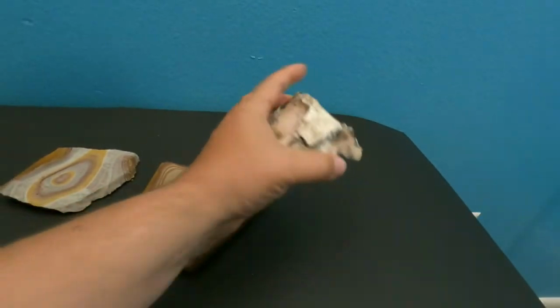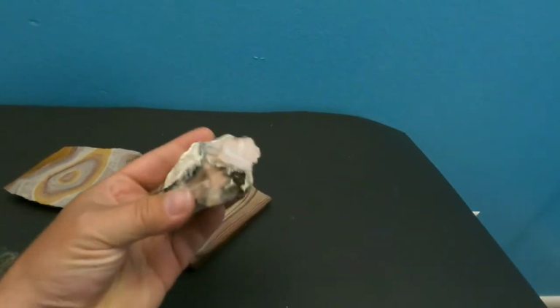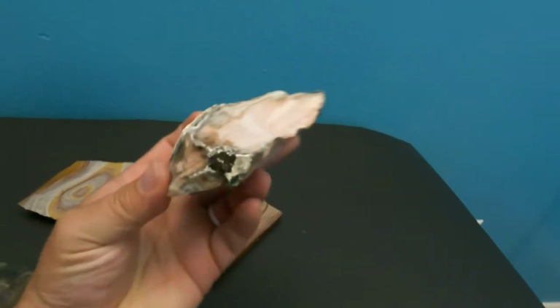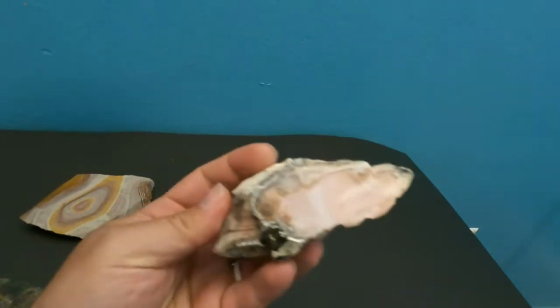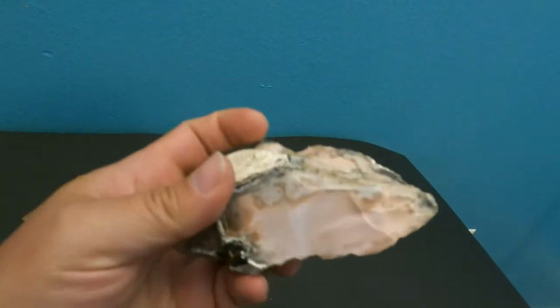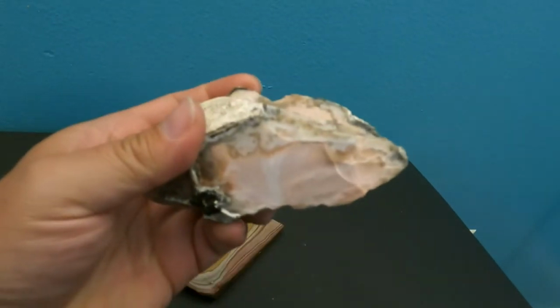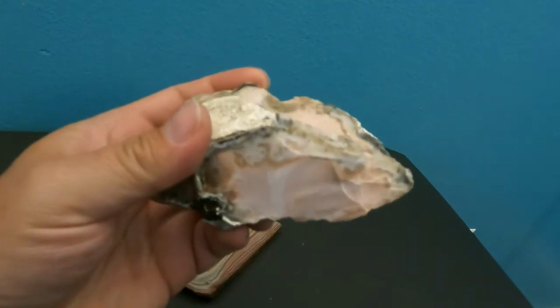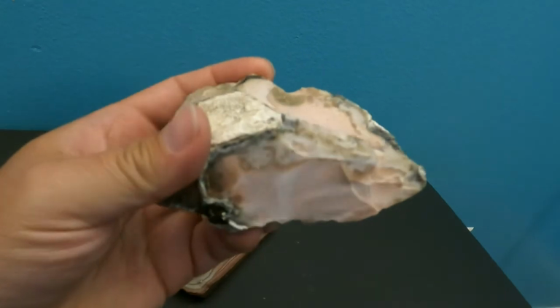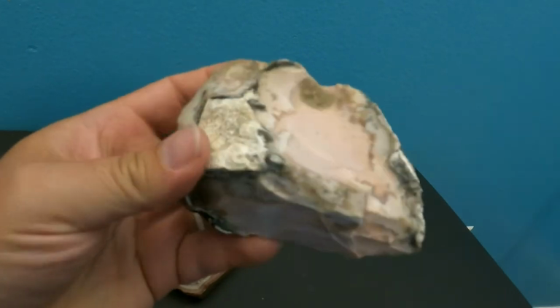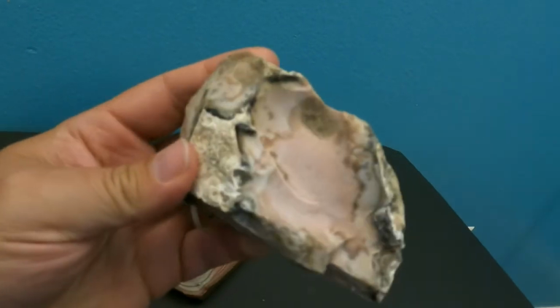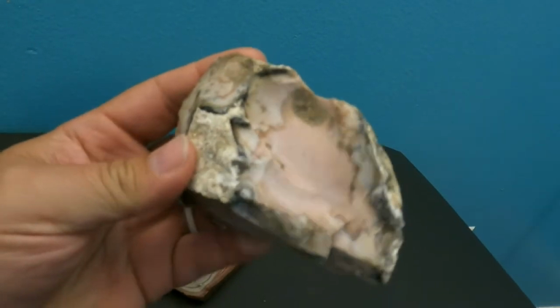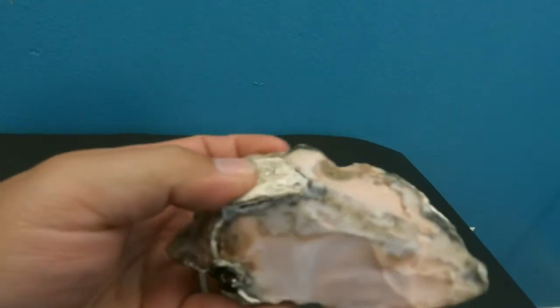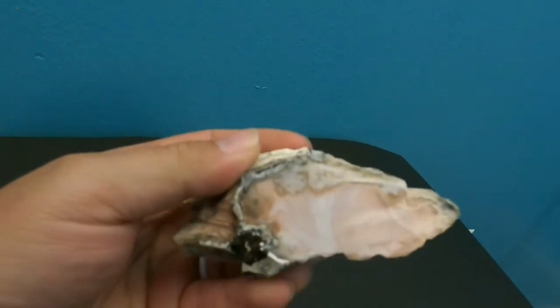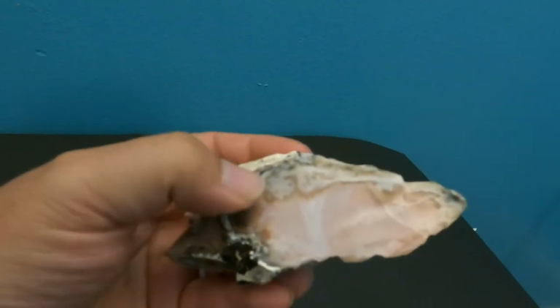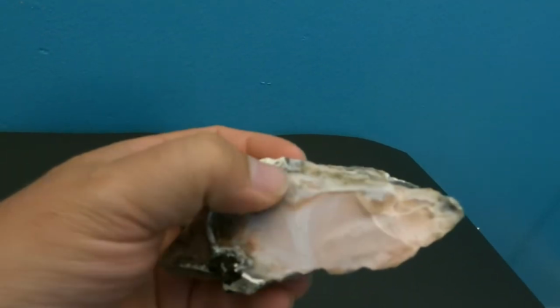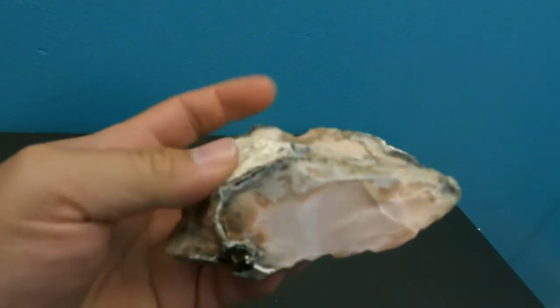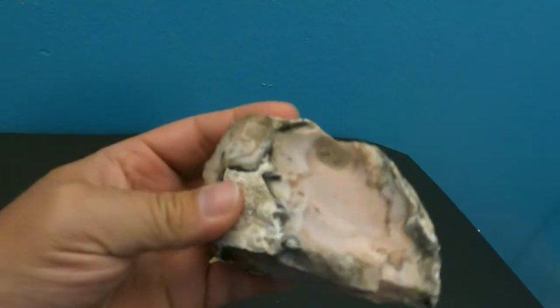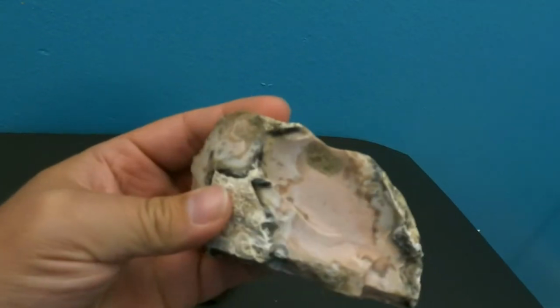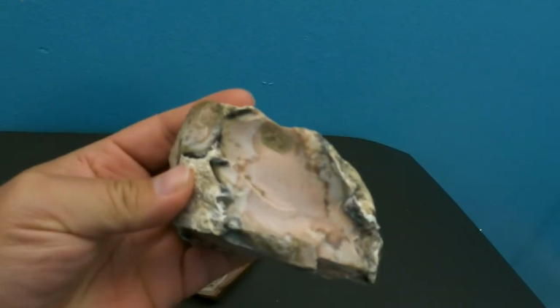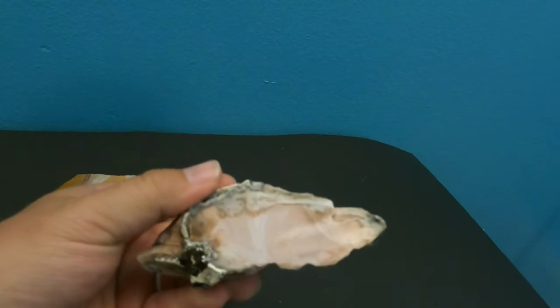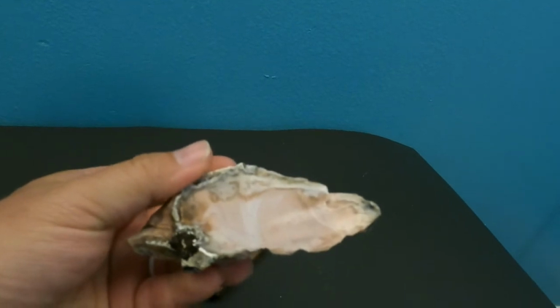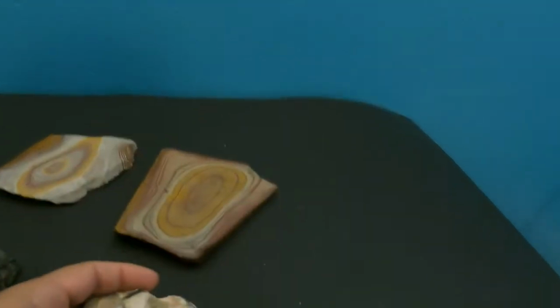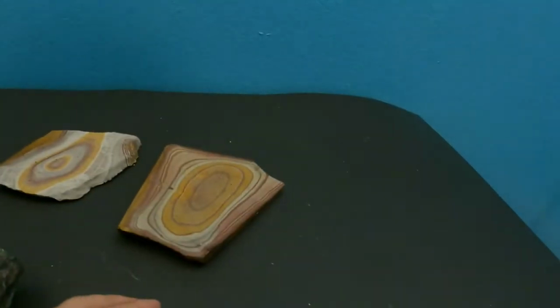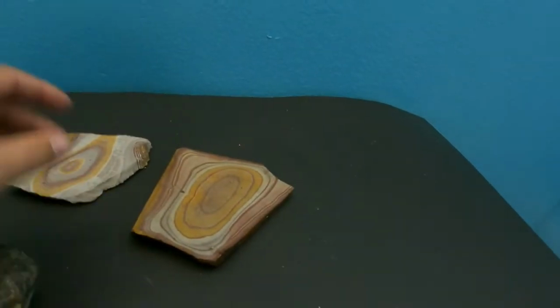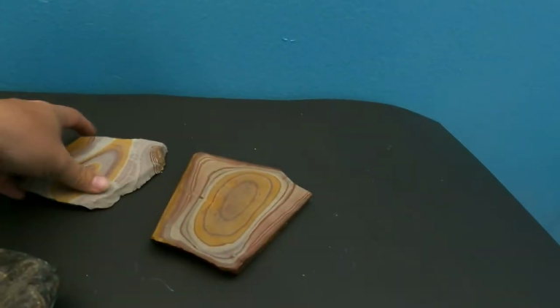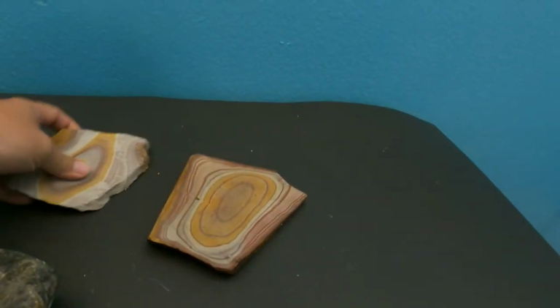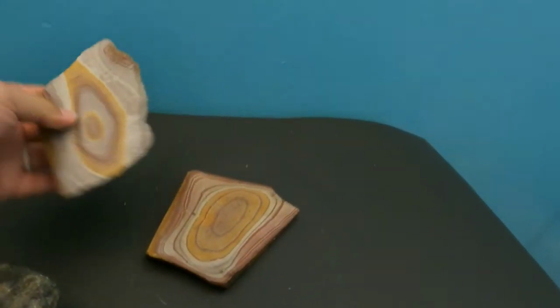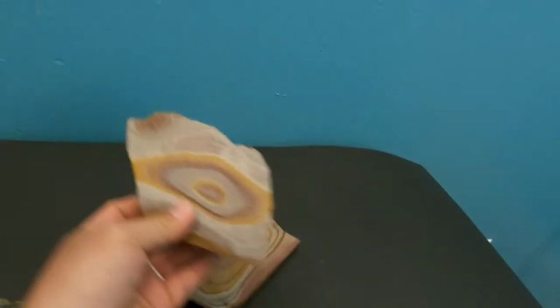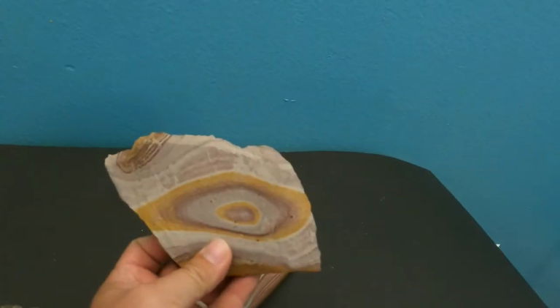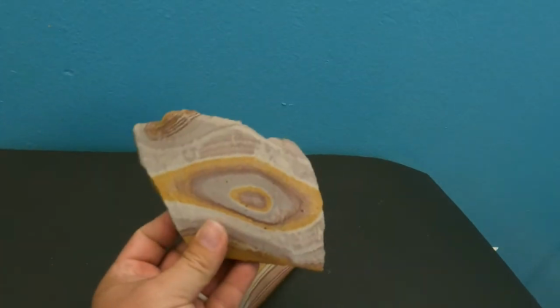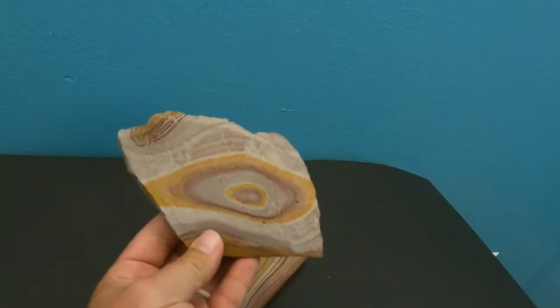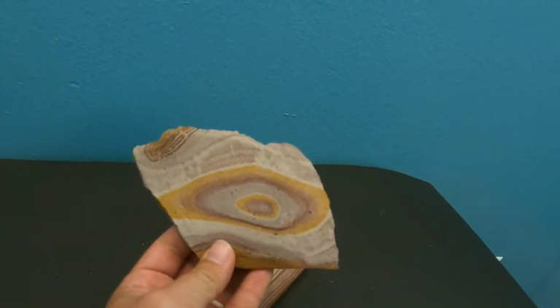This right here is a piece of common opal. It's got a very nice pink flesh color to it with a nice rim. Might be able to do something with that.